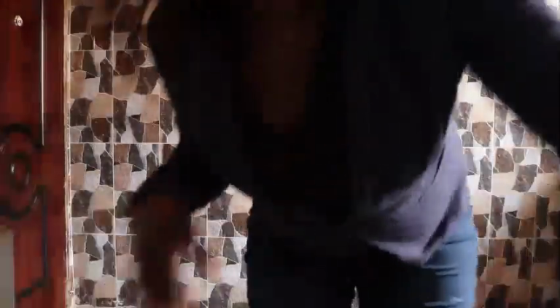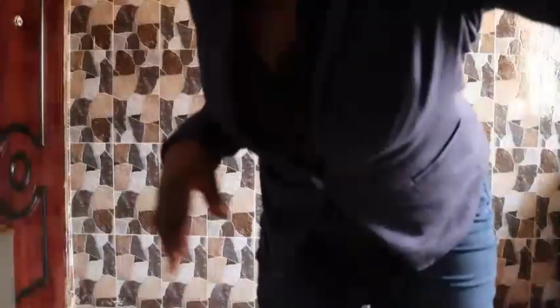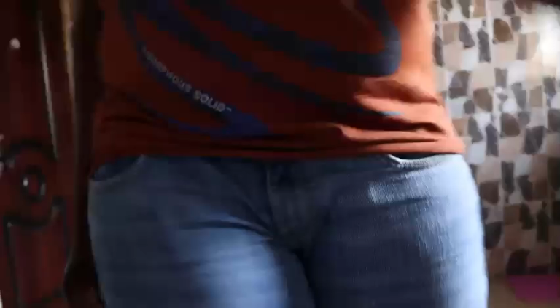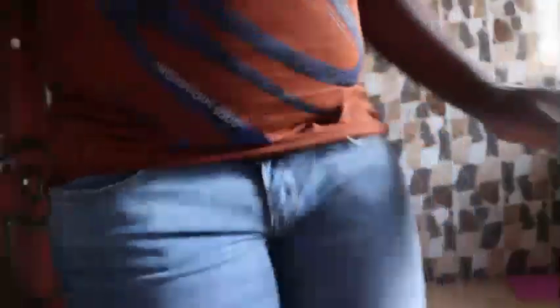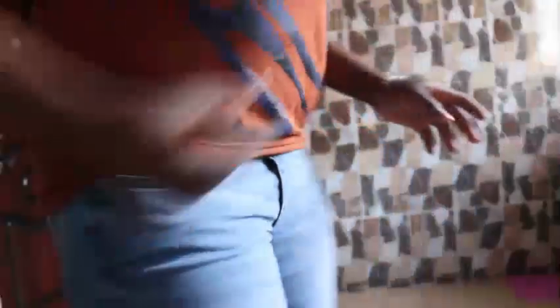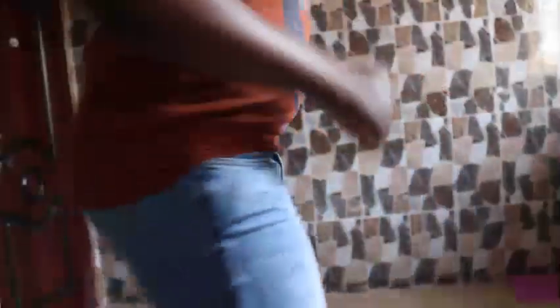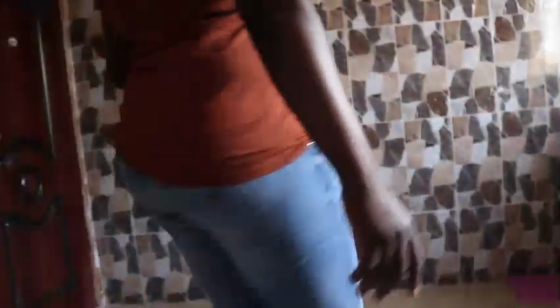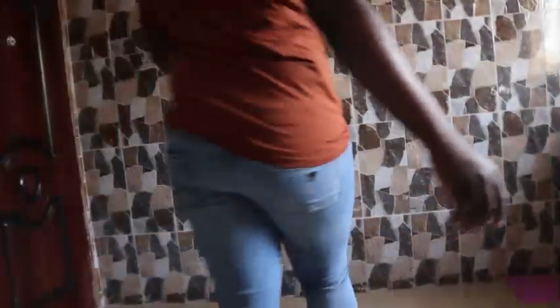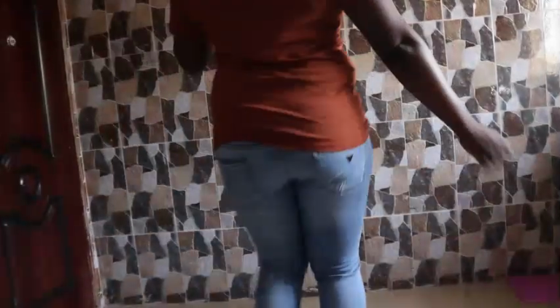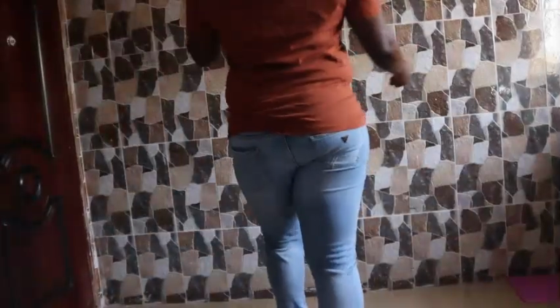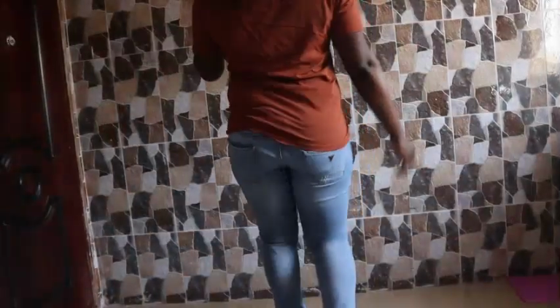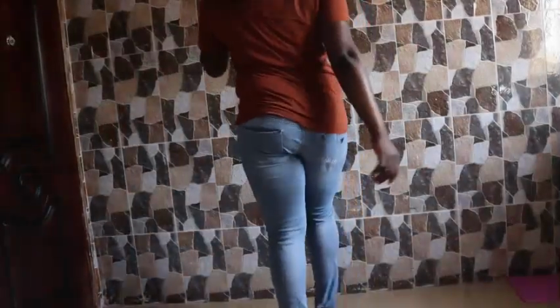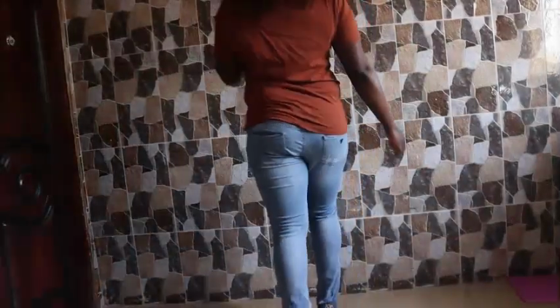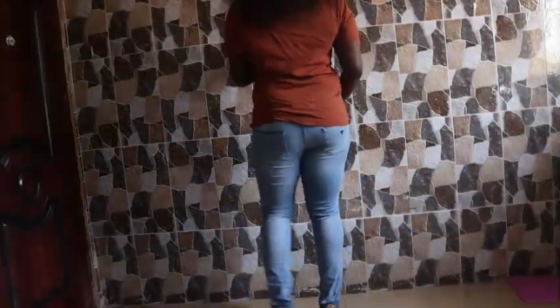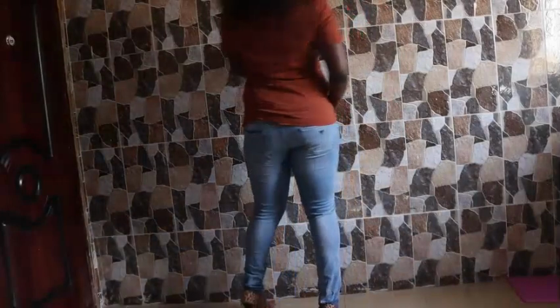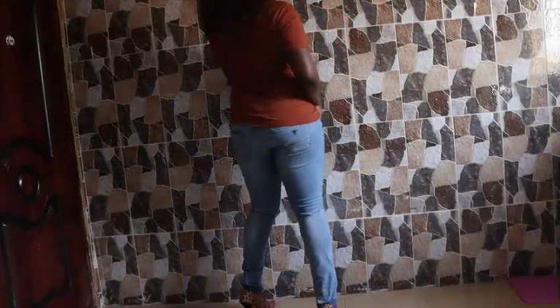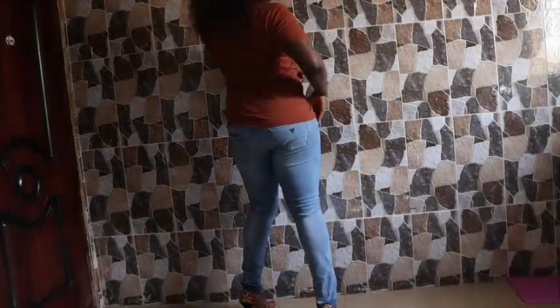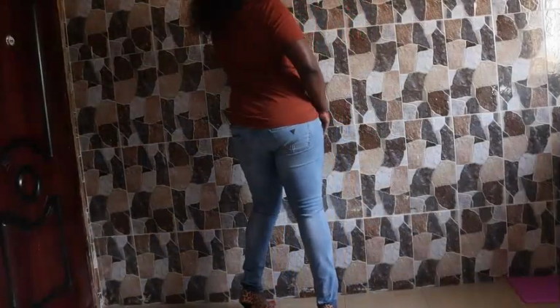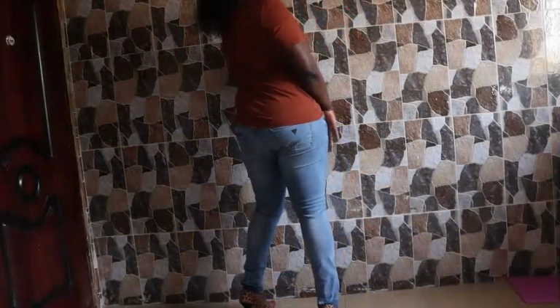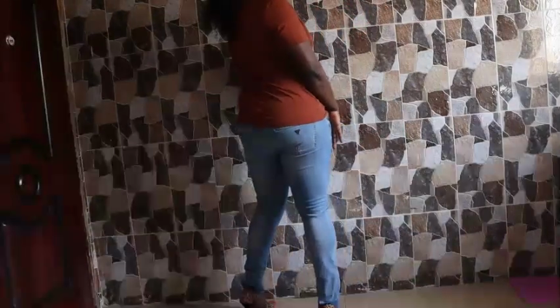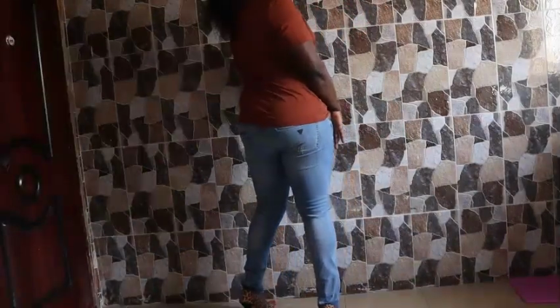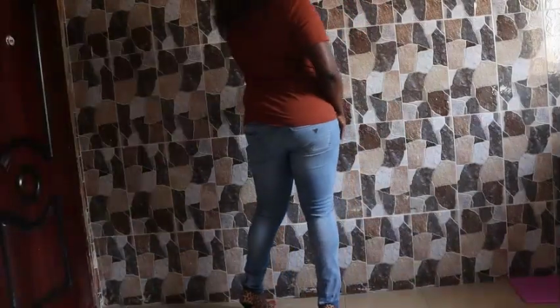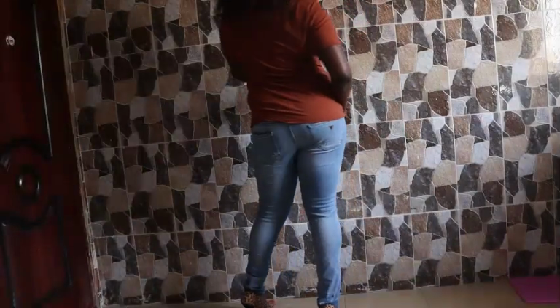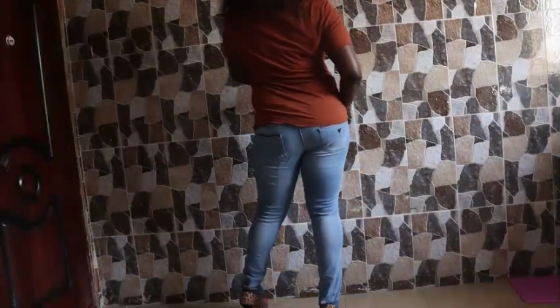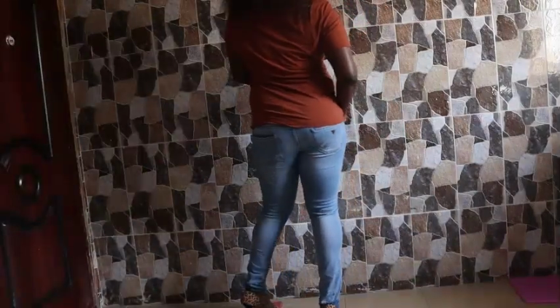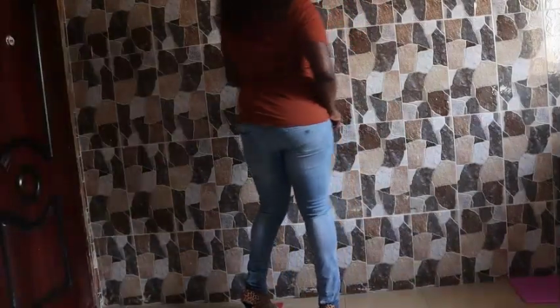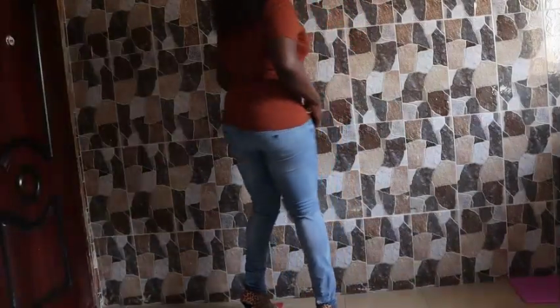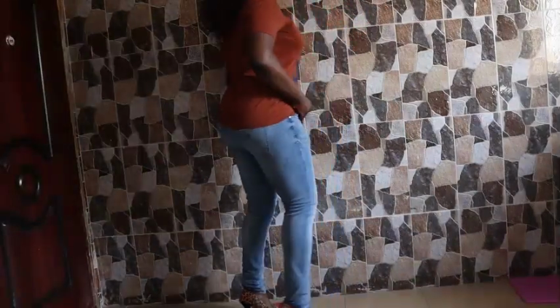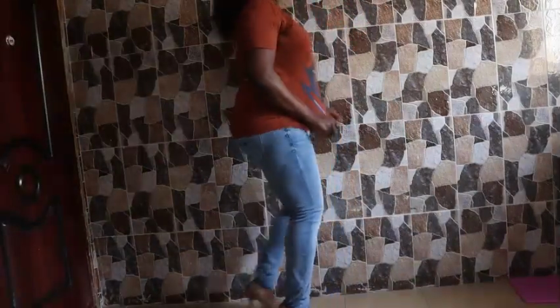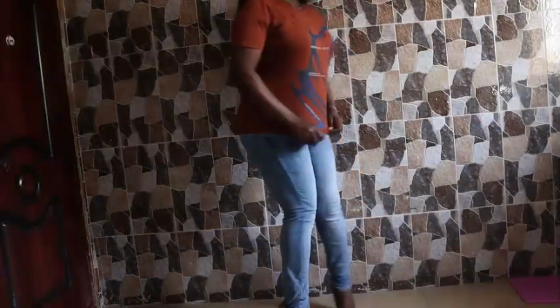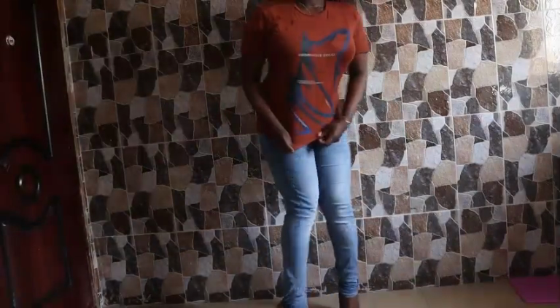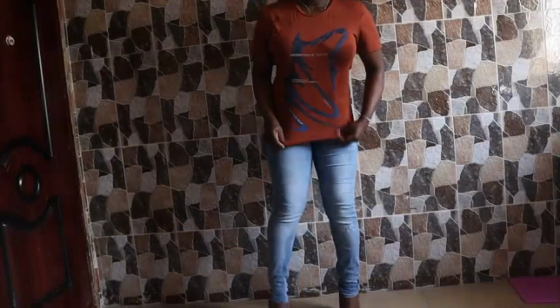Hello, good morning! This is my thing of the day — wearing this lovely chain, and I love the top.